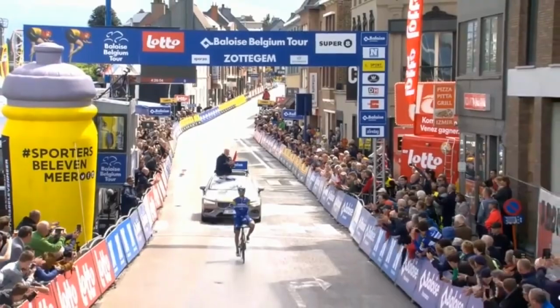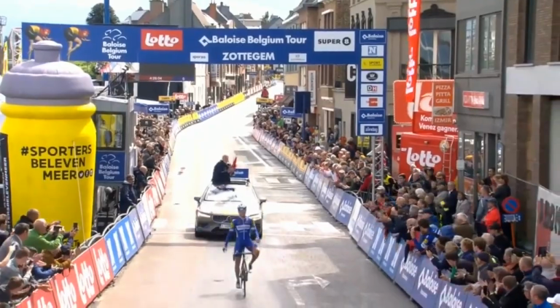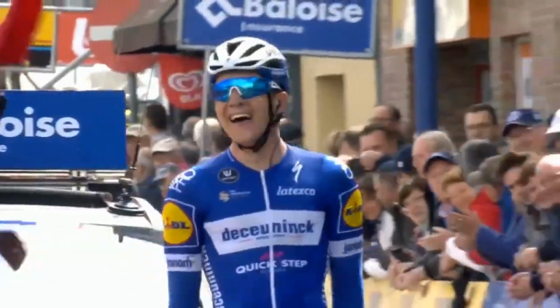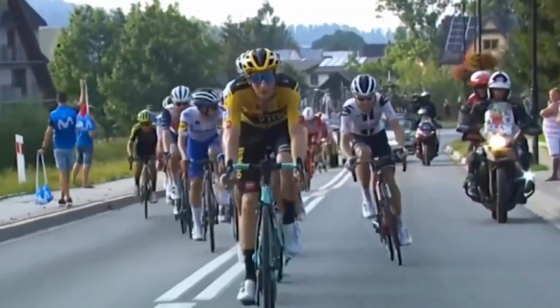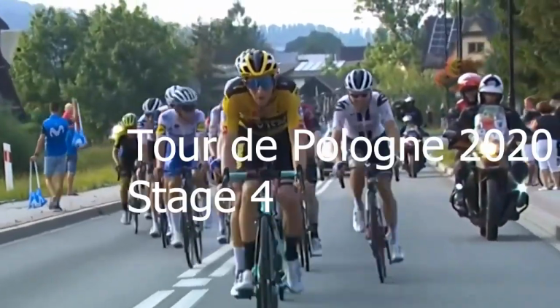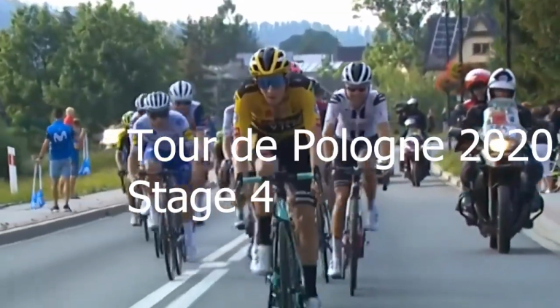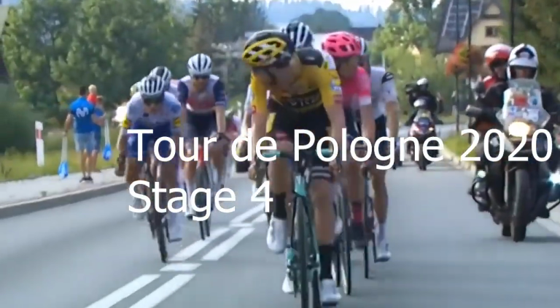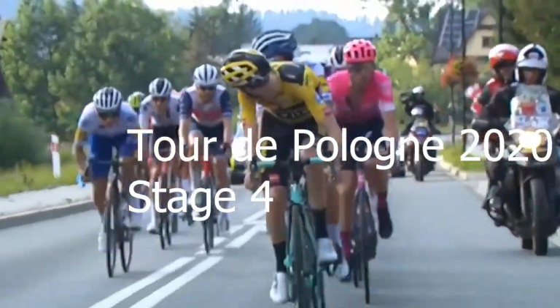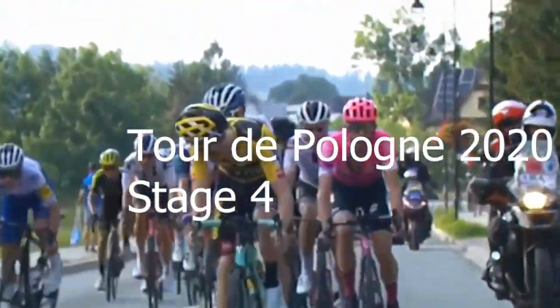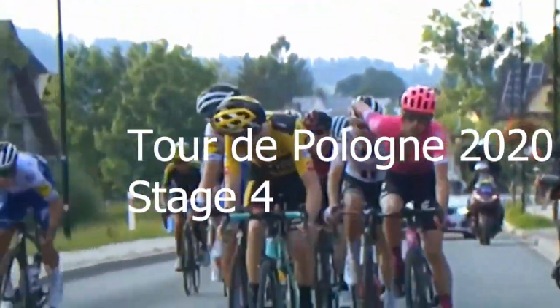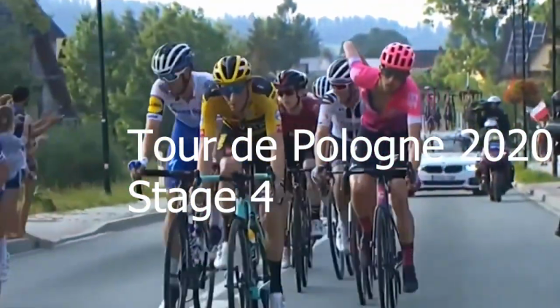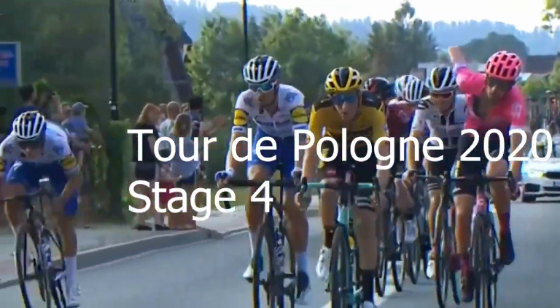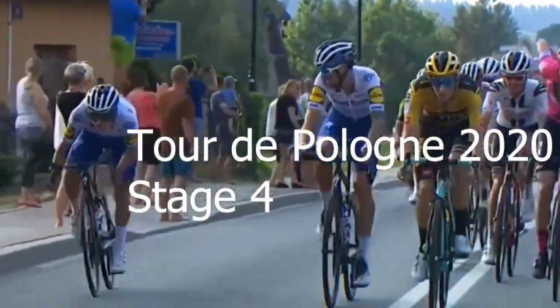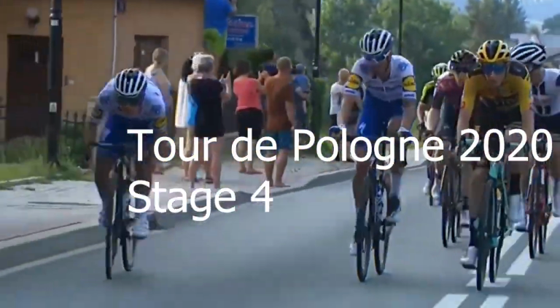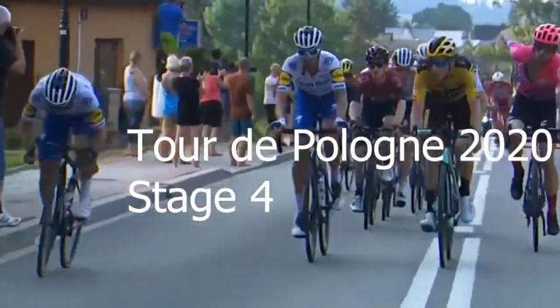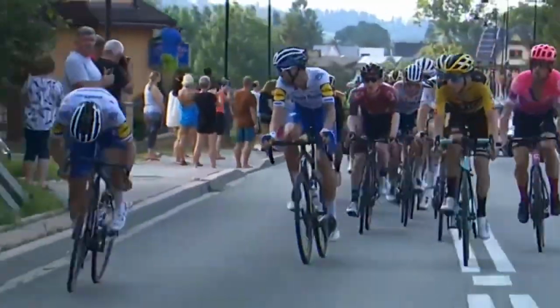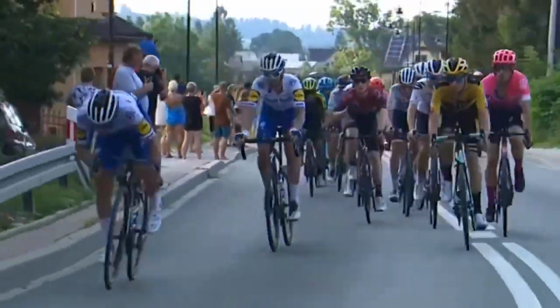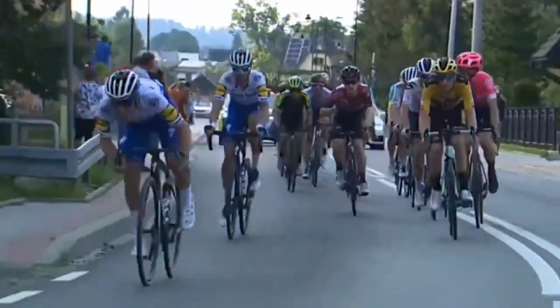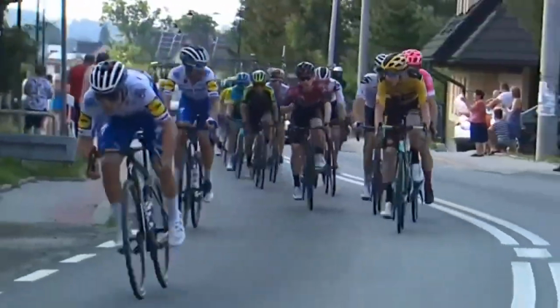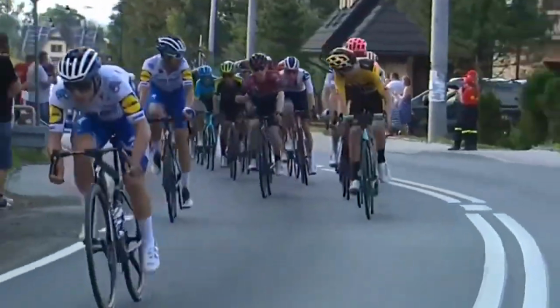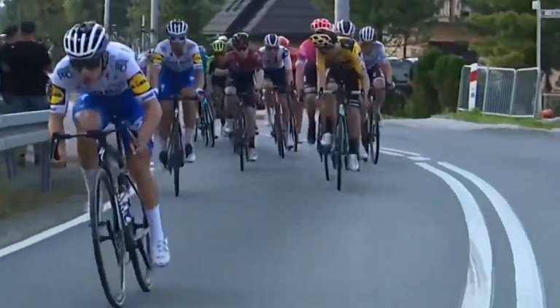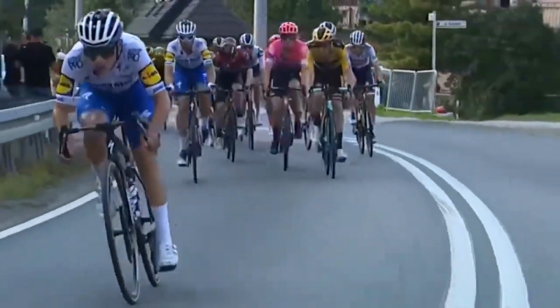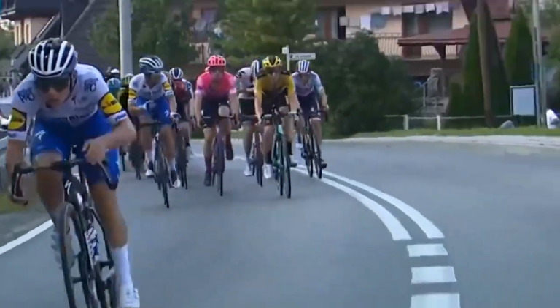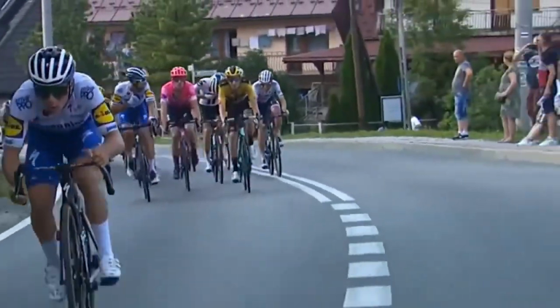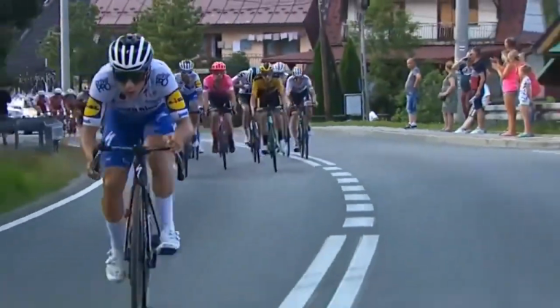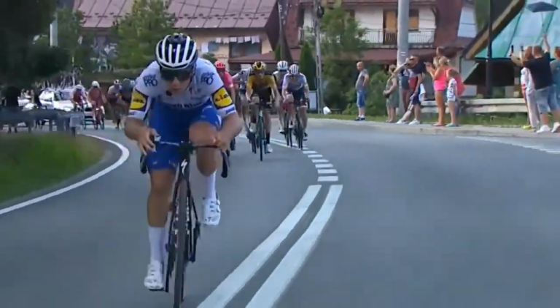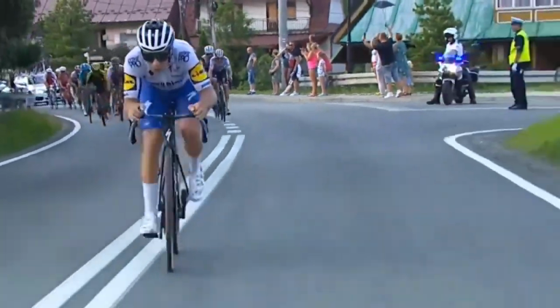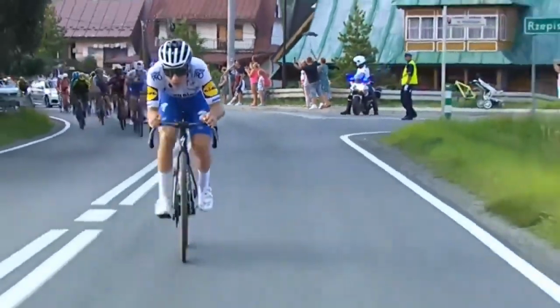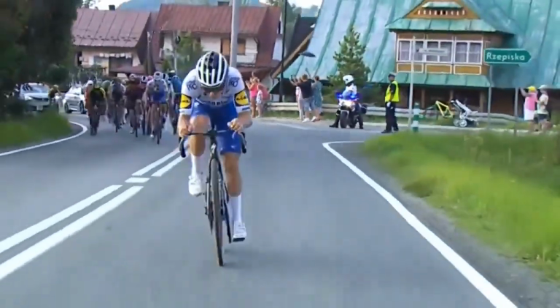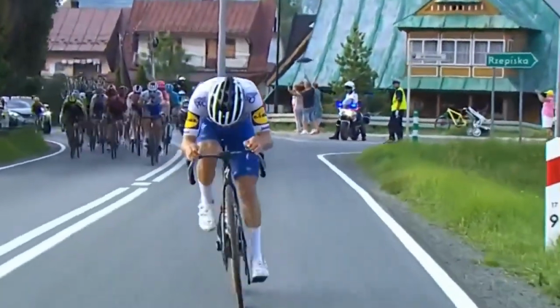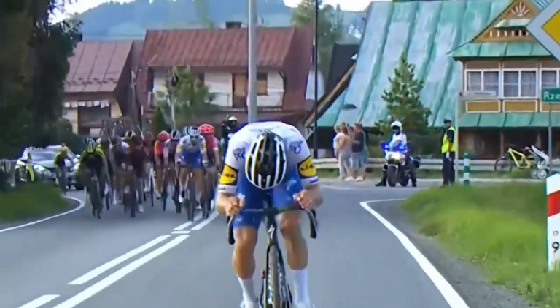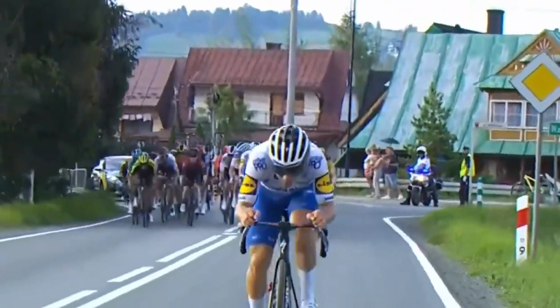This is Tour of Poland 2020, Stage 4. He counterattacks after Julian Alaphilippe went, and this is the thing with Remco — if you let him go, like here, cheerio. Eddie Dunbar is on the radio back there. Remco is not that explosive but bringing him back is a lot harder.